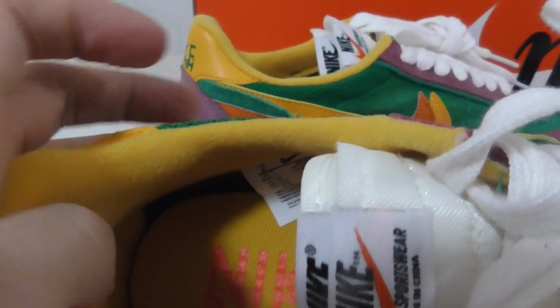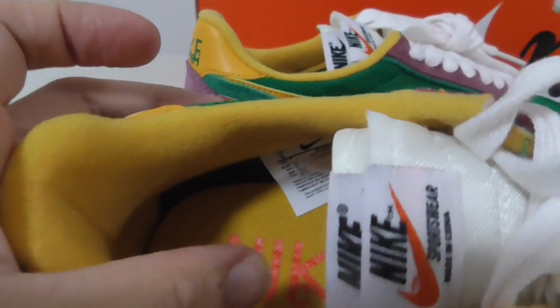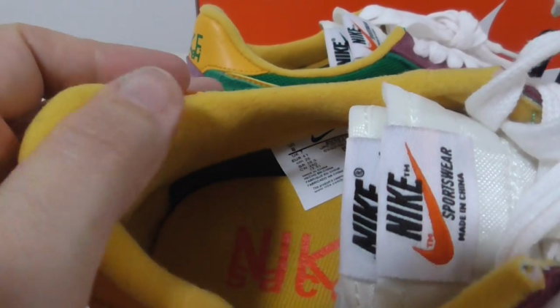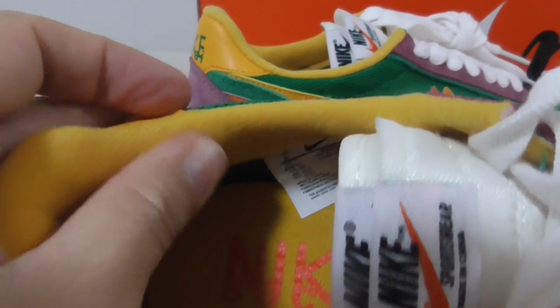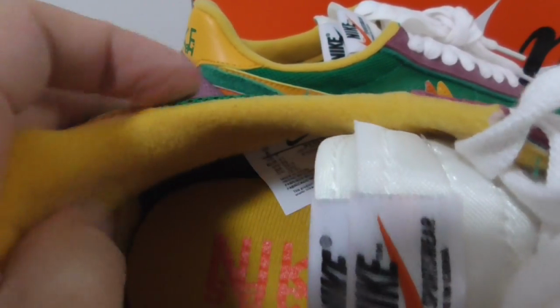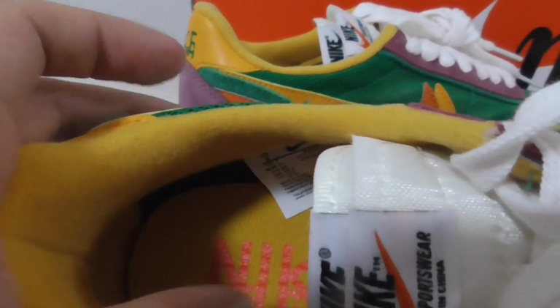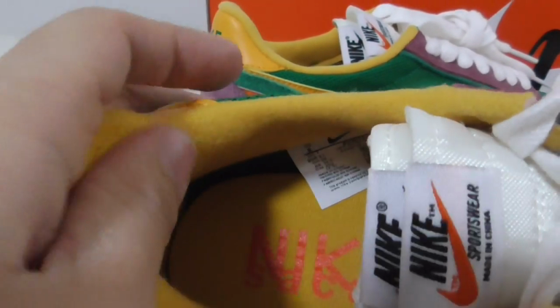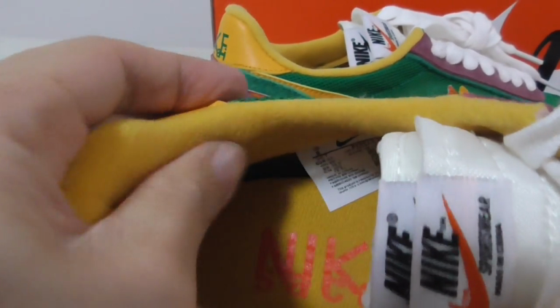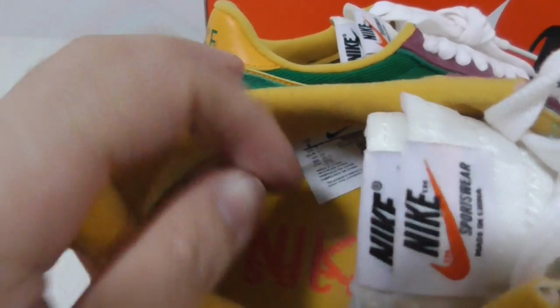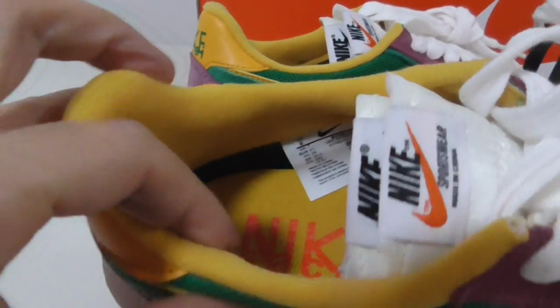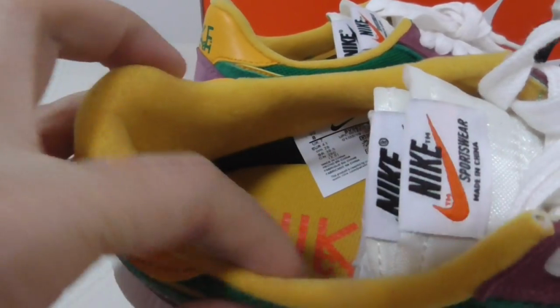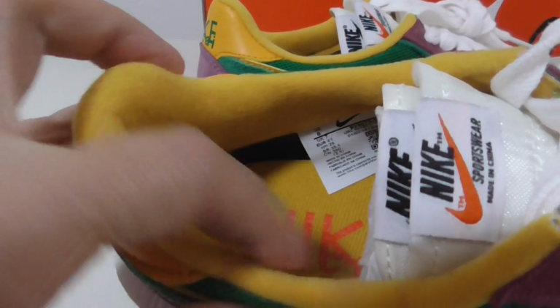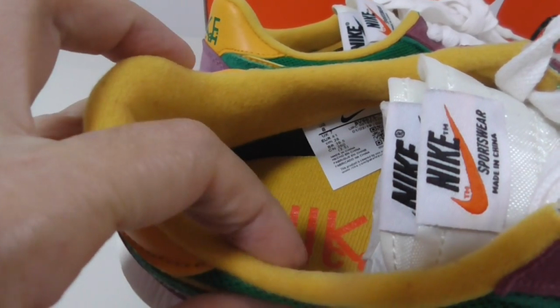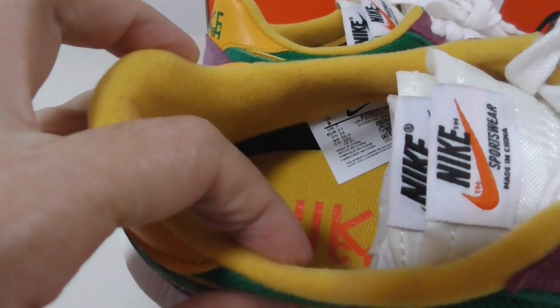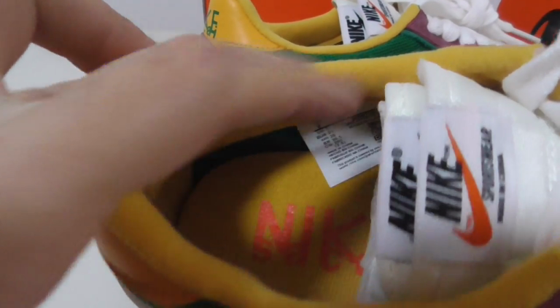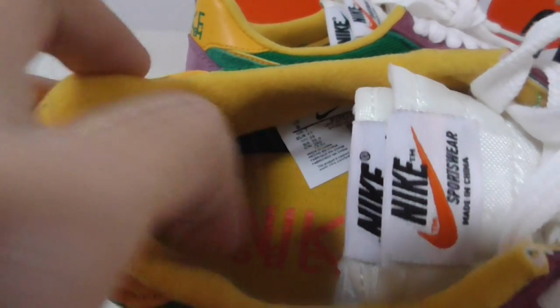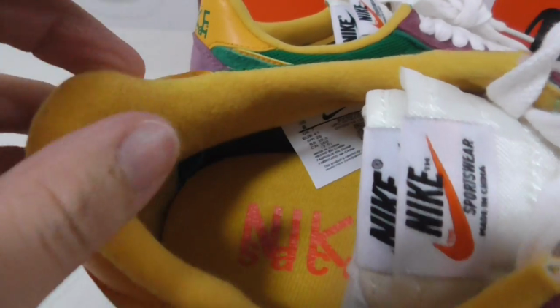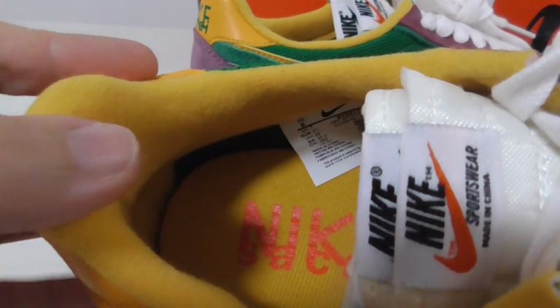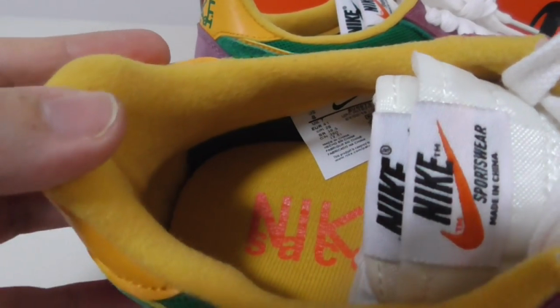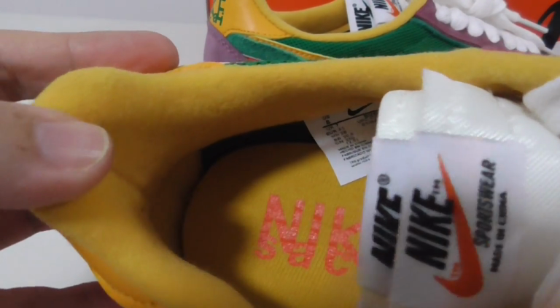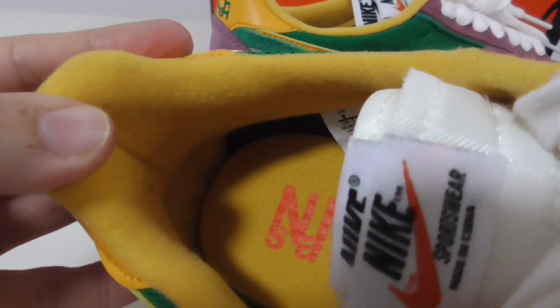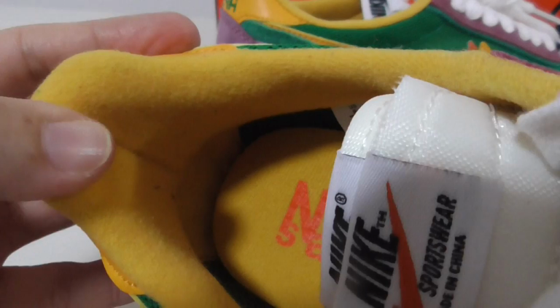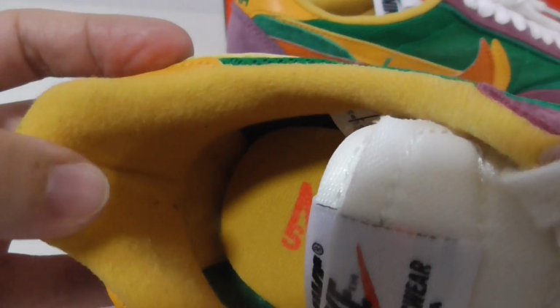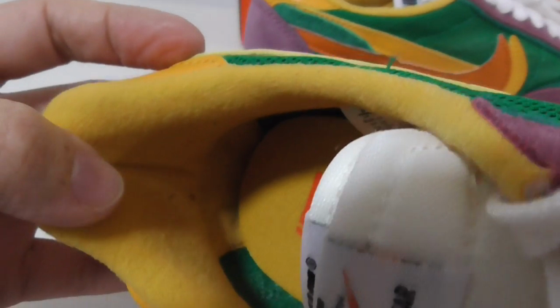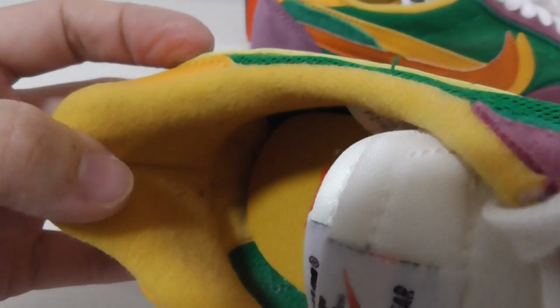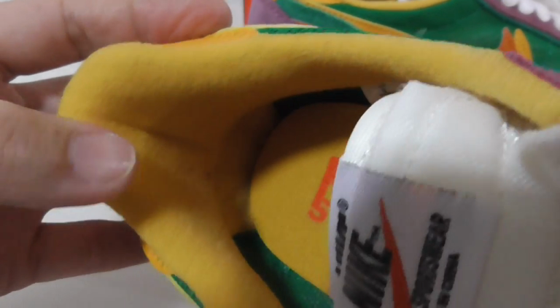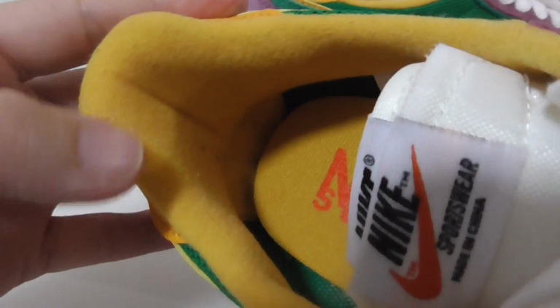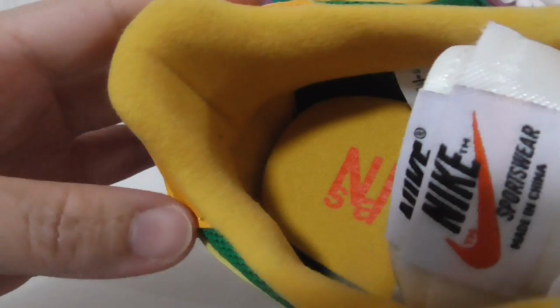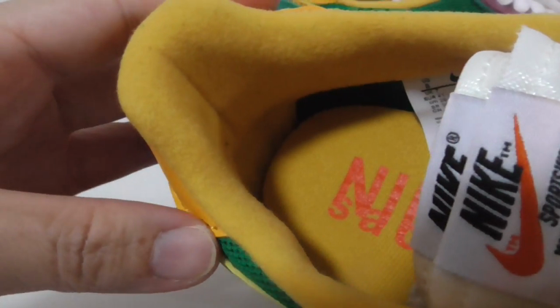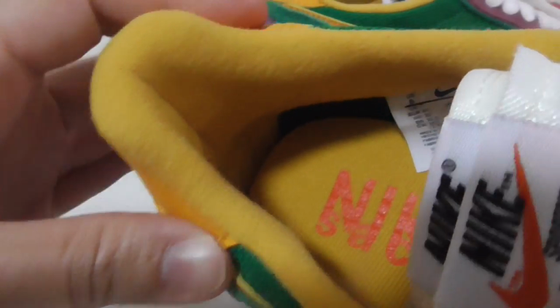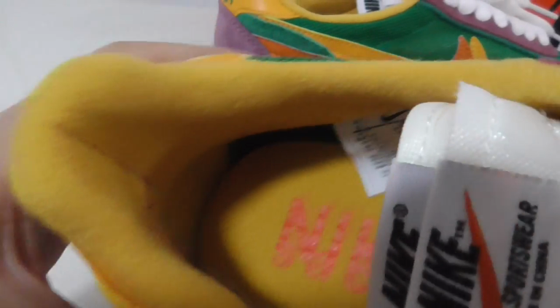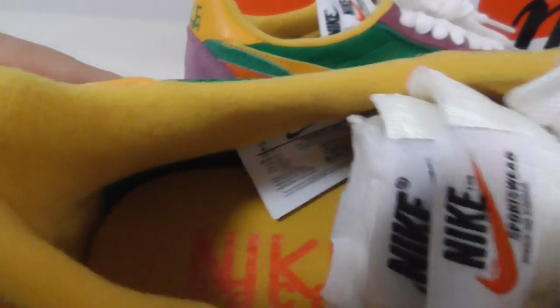The insole is a very comfortable material — very, very comfortable. The insole part is very important because it depends on whether it hurts your feet or not. Very comfortable.